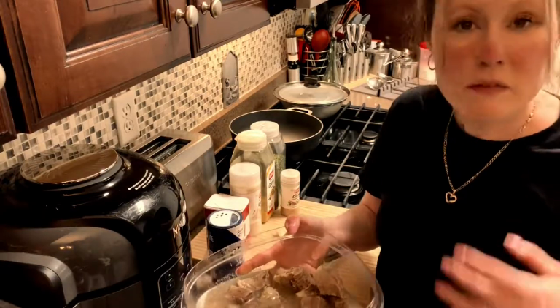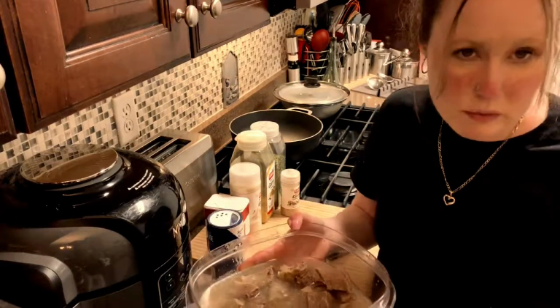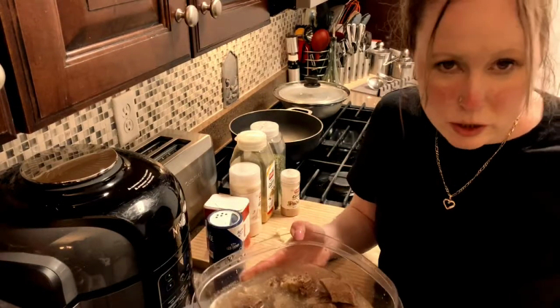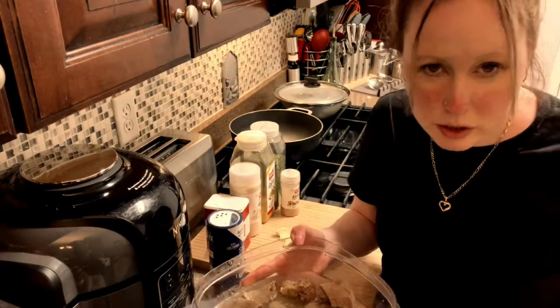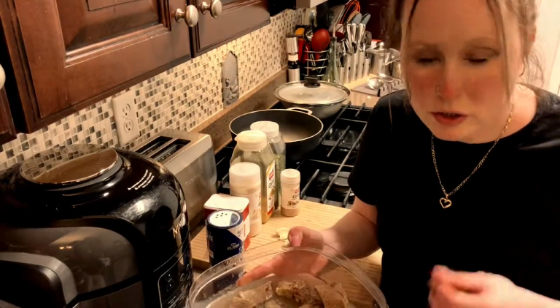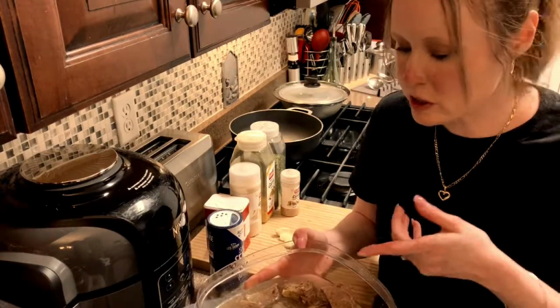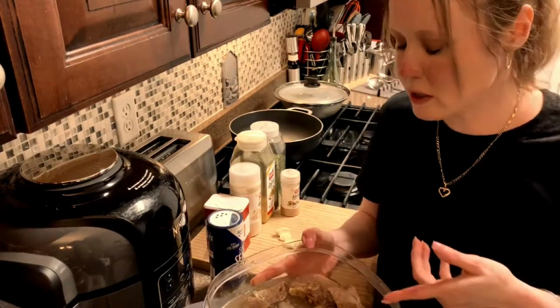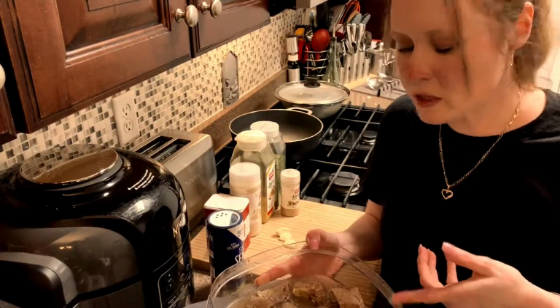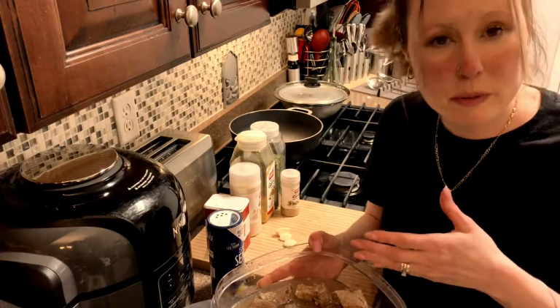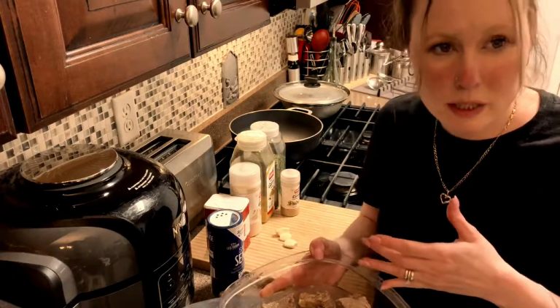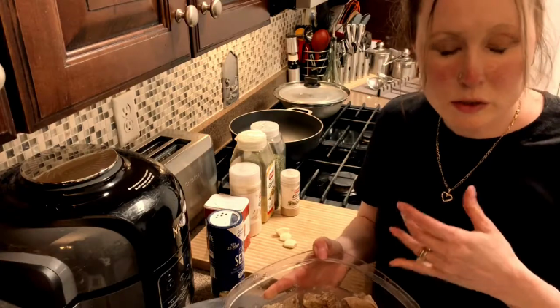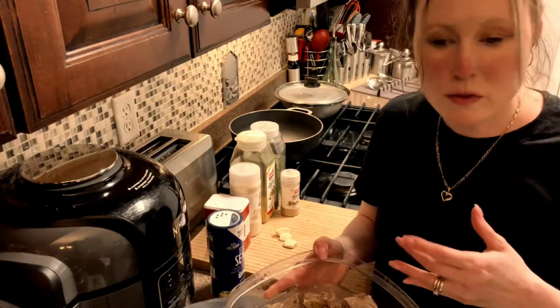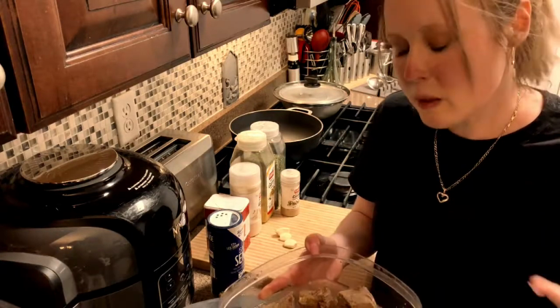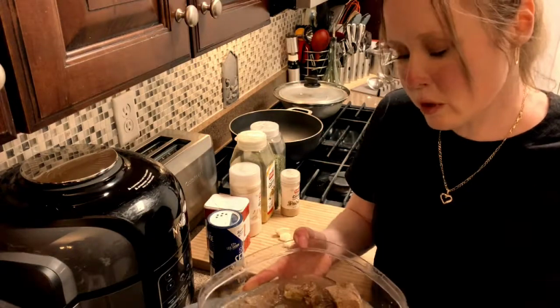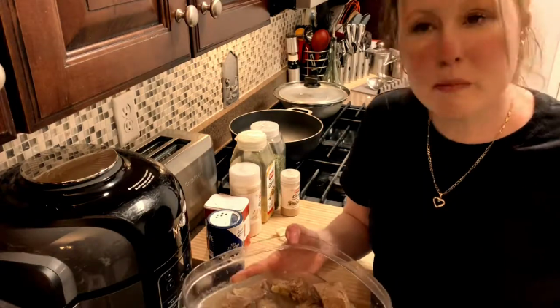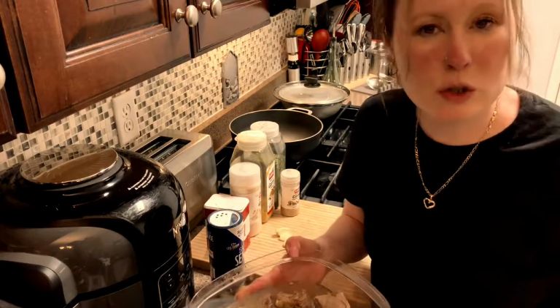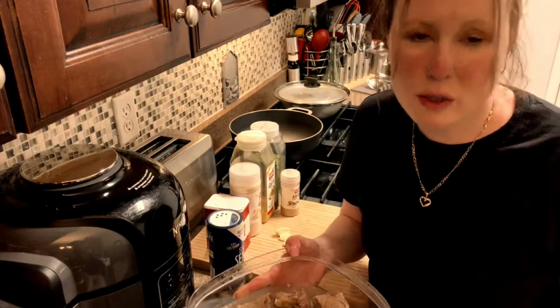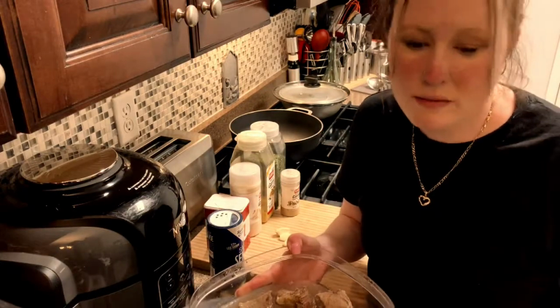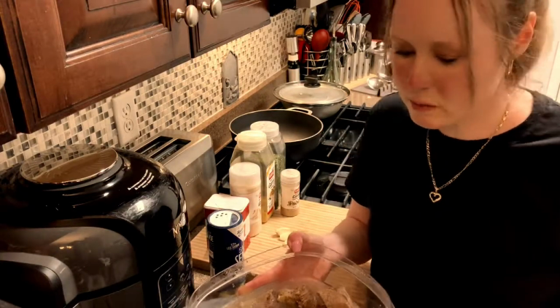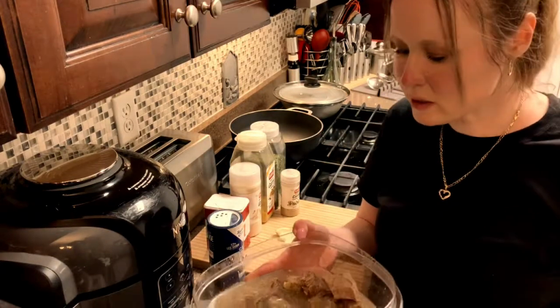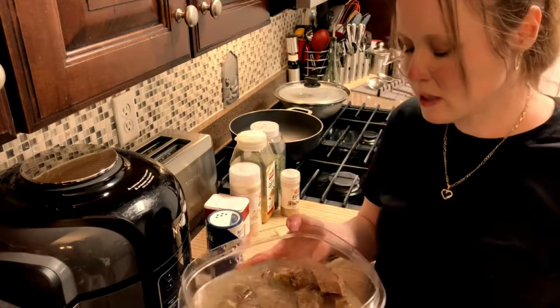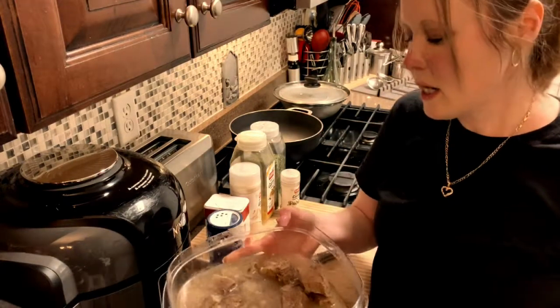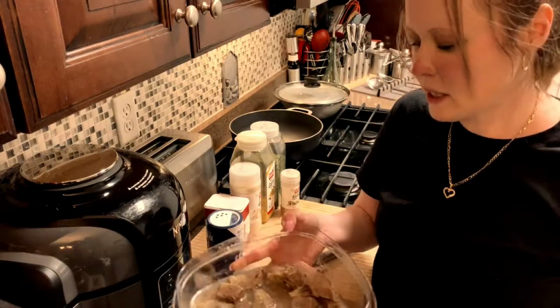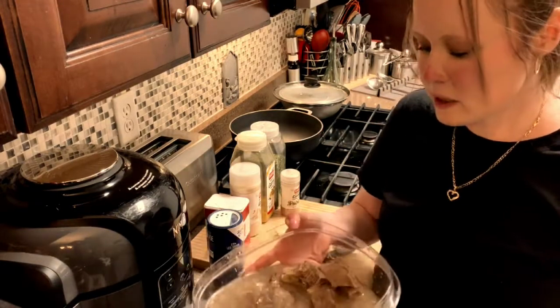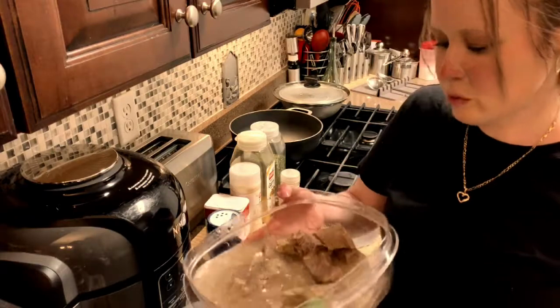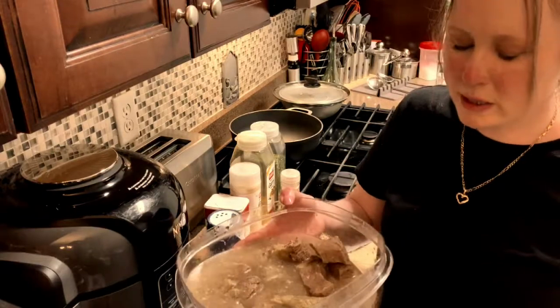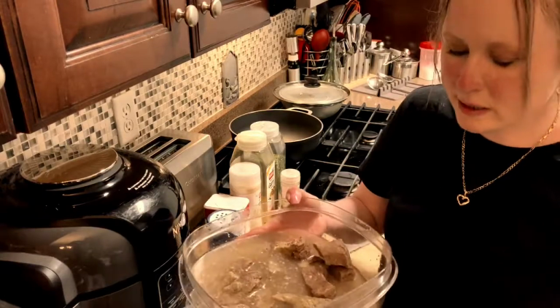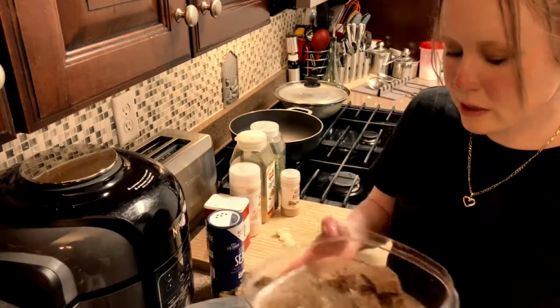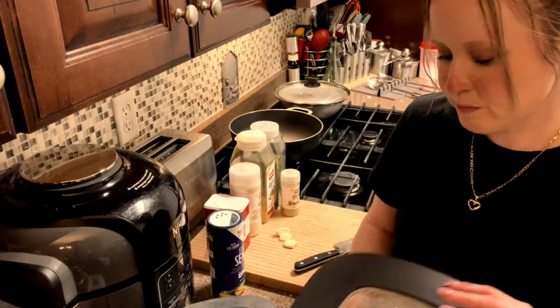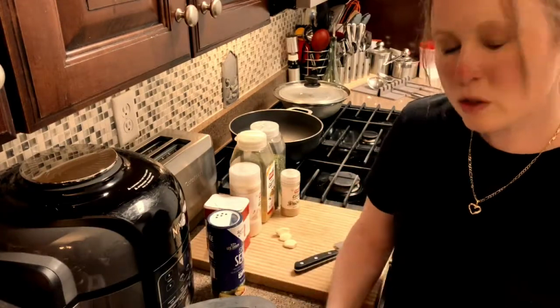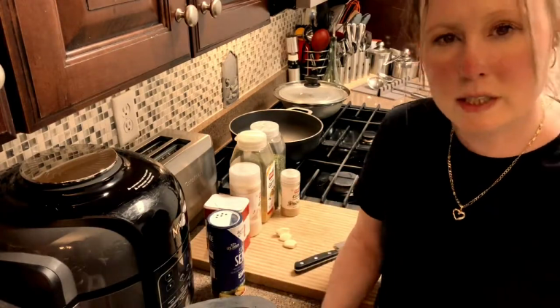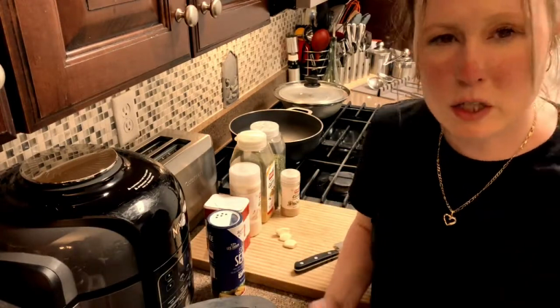If you don't have a pressure cooker, you can just take the meat and put it on the stove and boil it for about 25-30 minutes and it will be nice and tender. So let's get started.